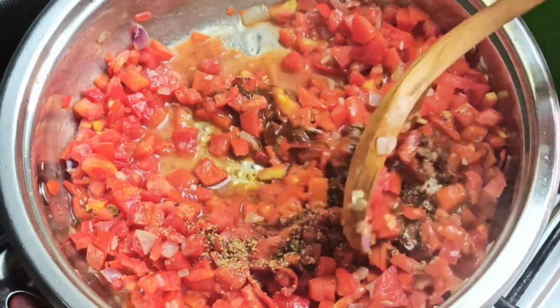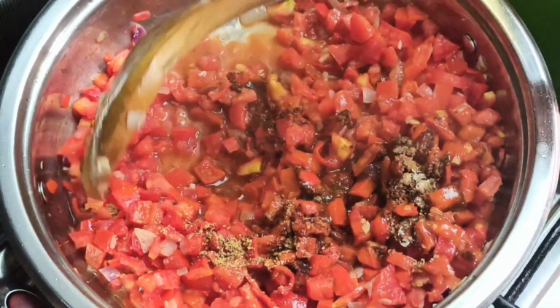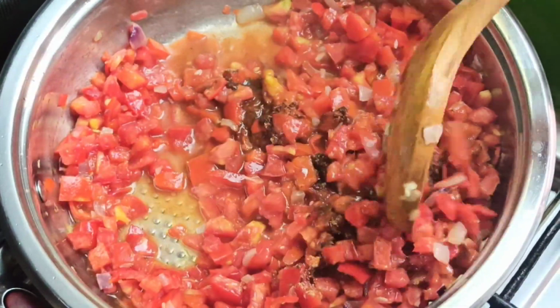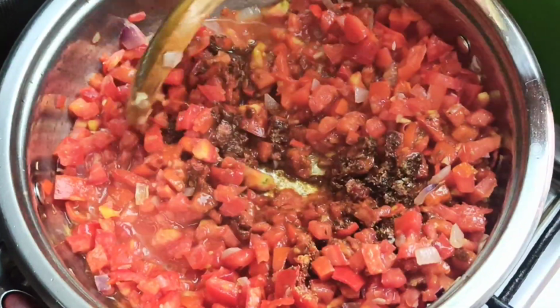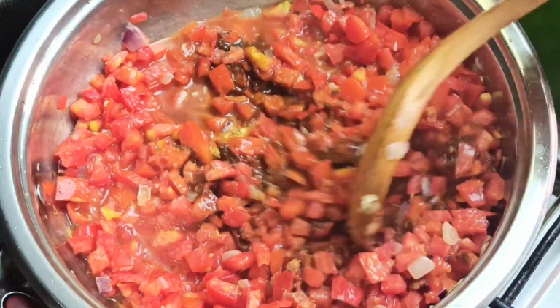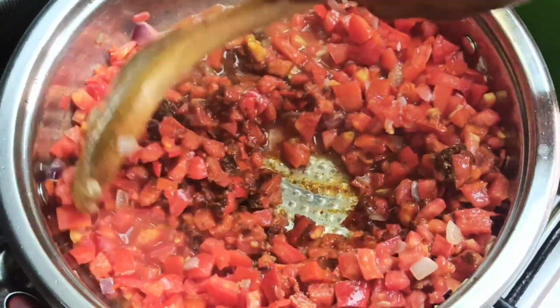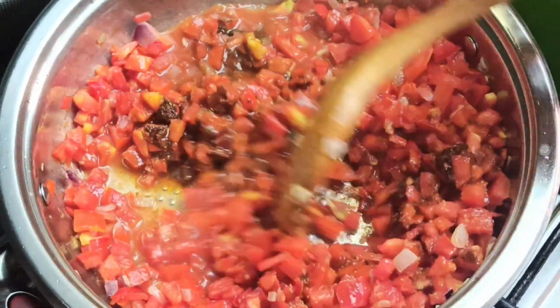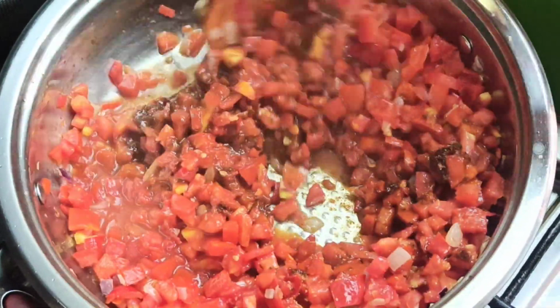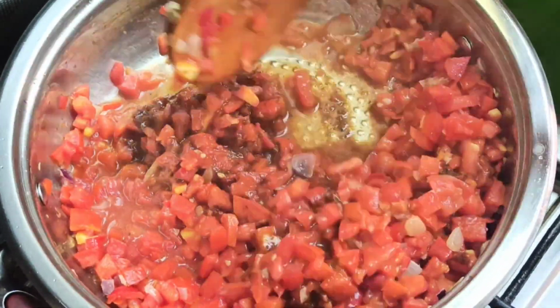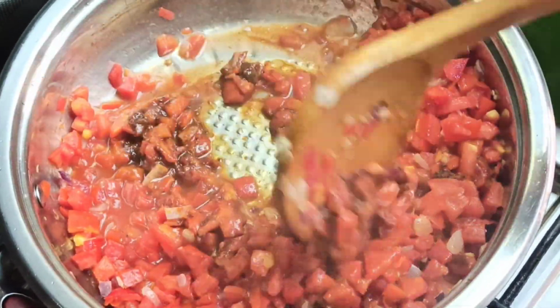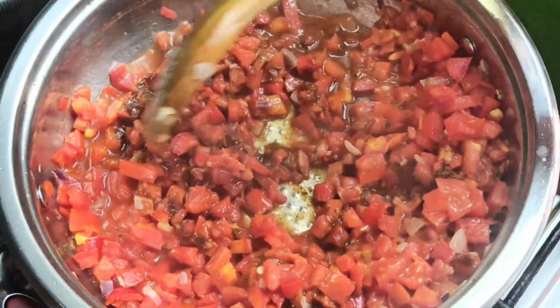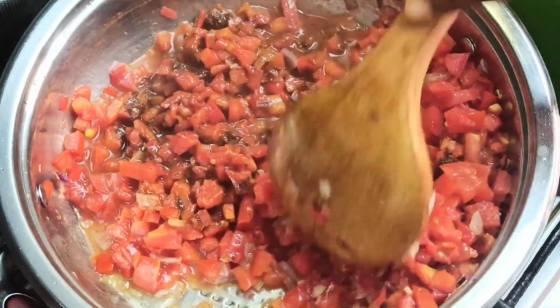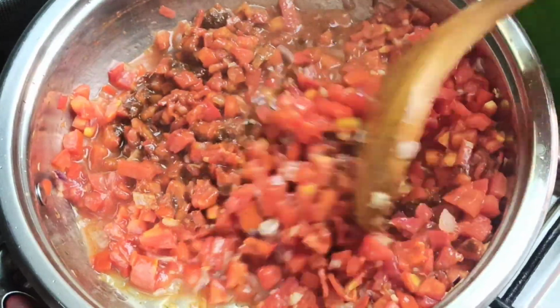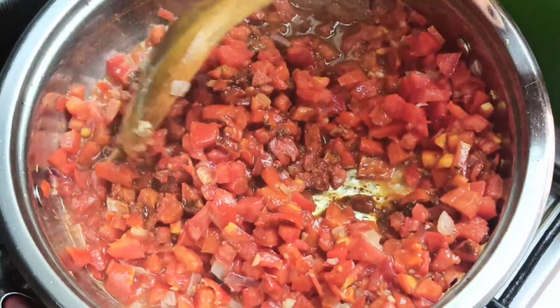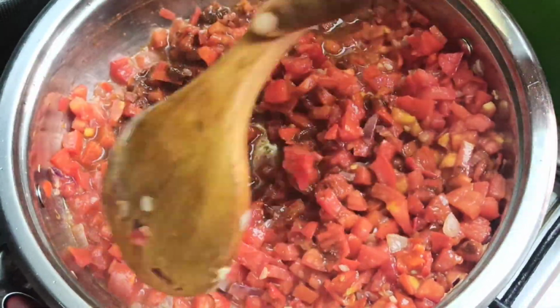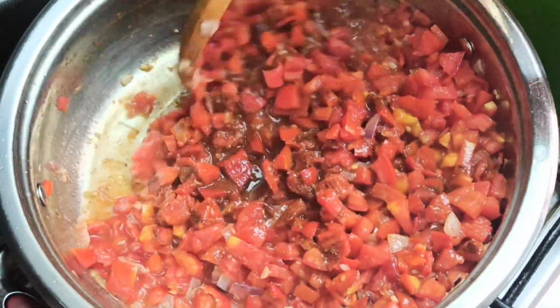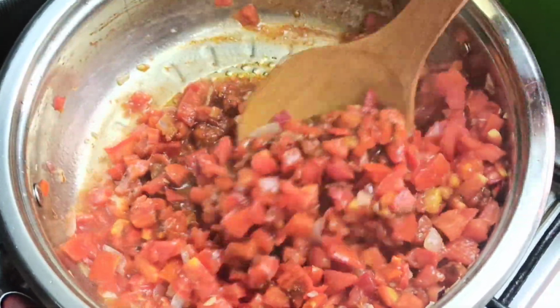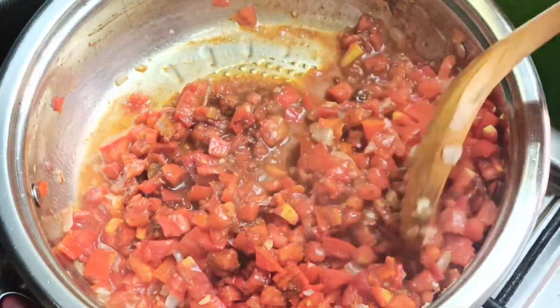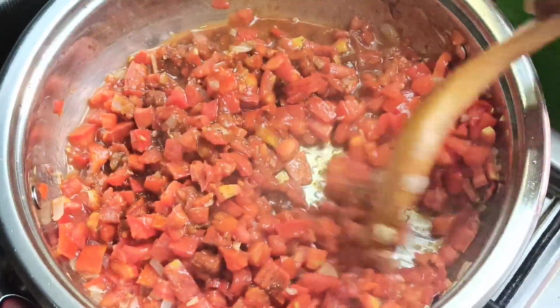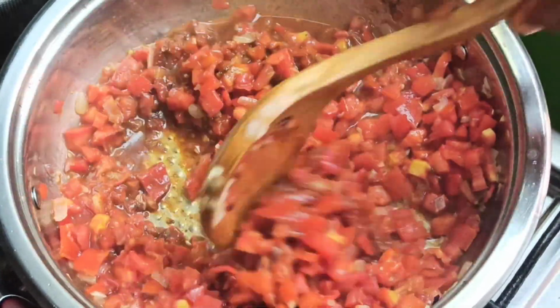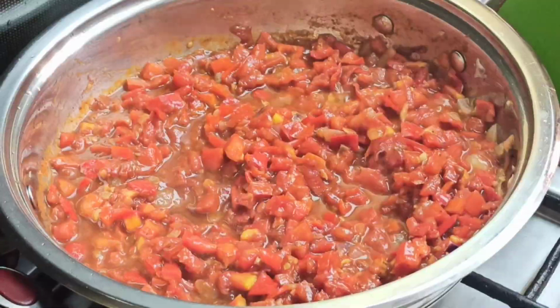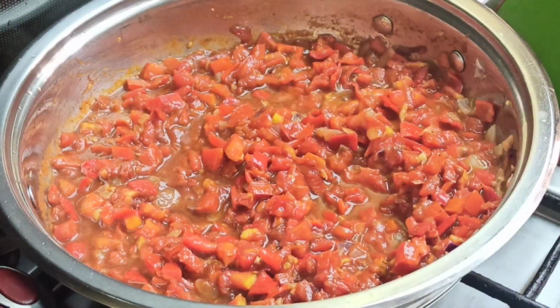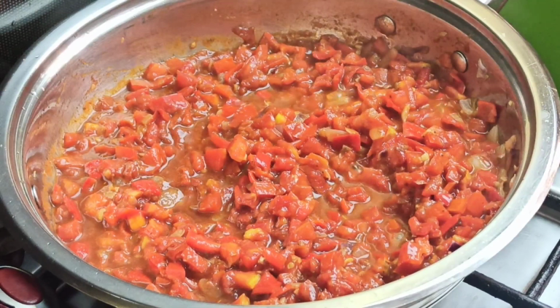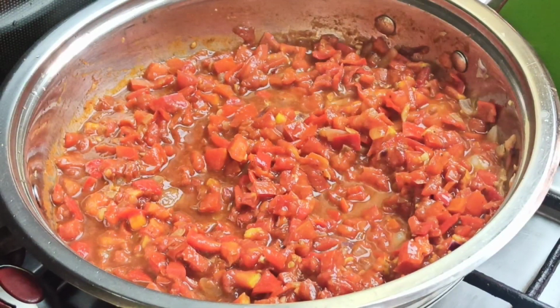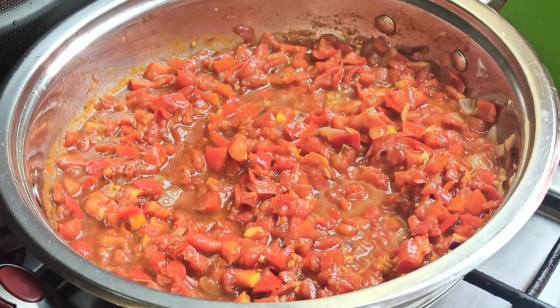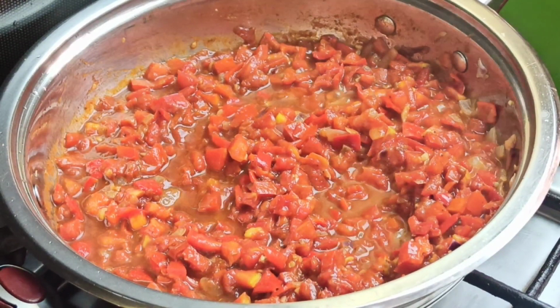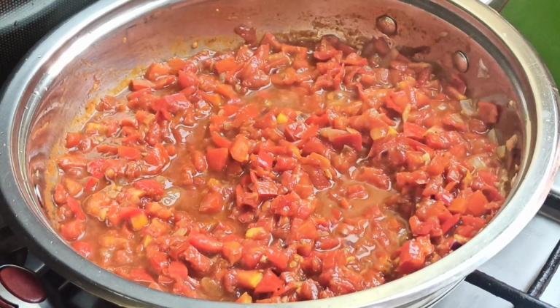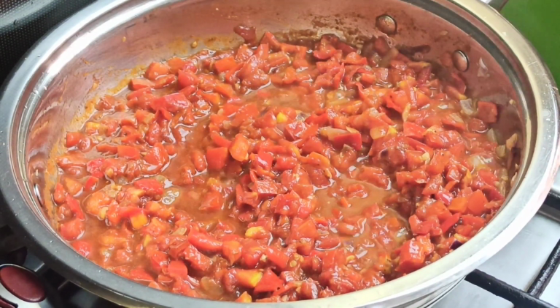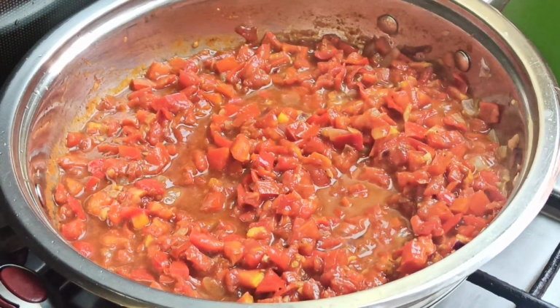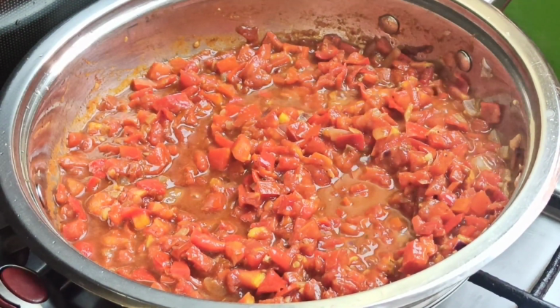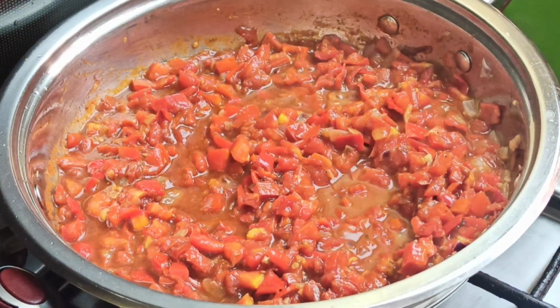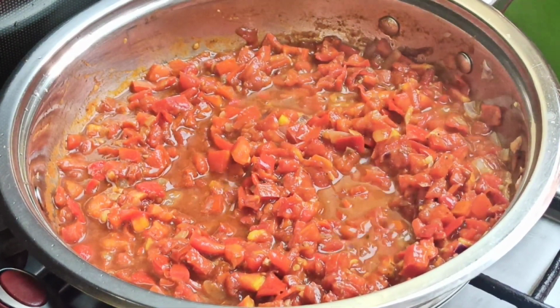Add half a teaspoon of salt and lastly one vegetable stock cube — just crumble it inside. Once you have added all your seasonings, give this a stir and allow everything to combine nicely.